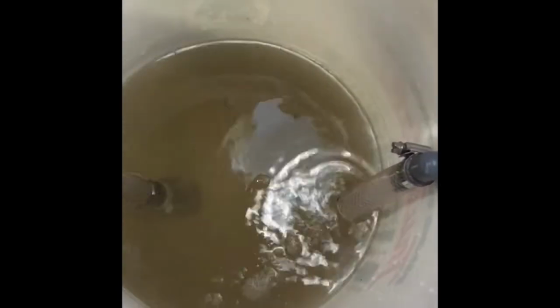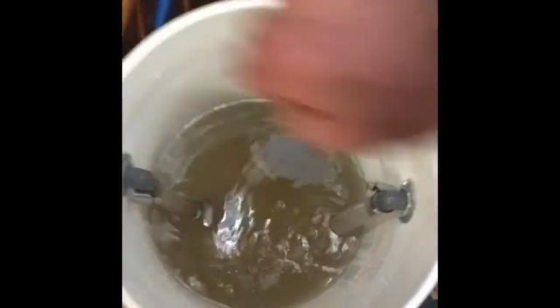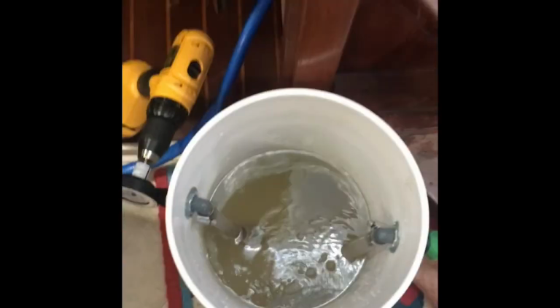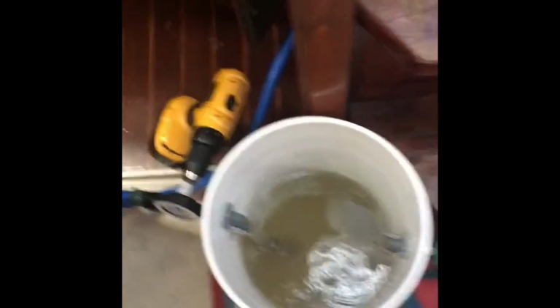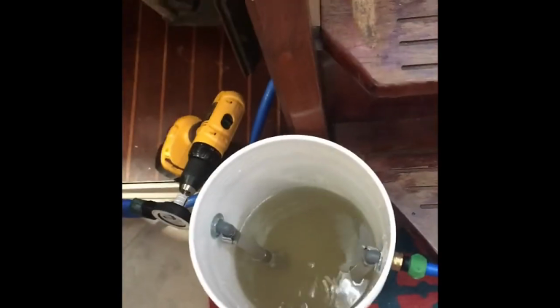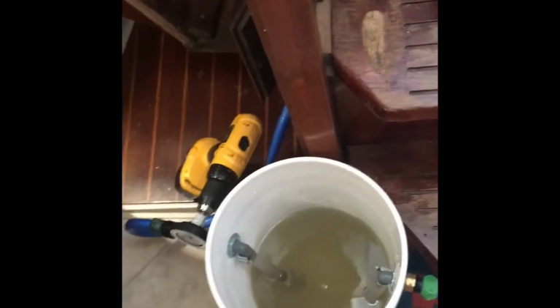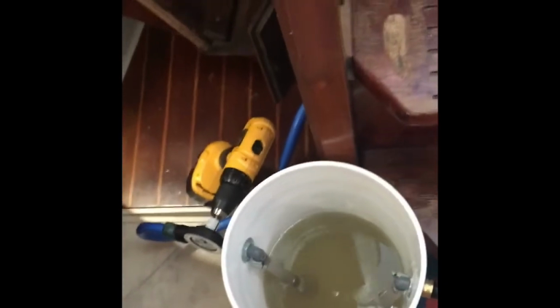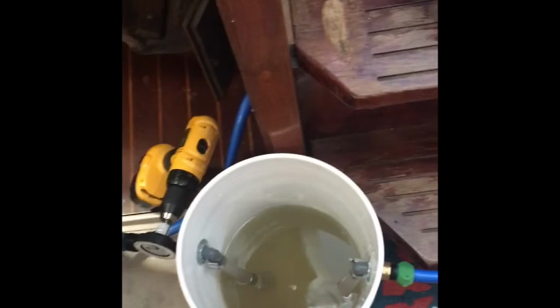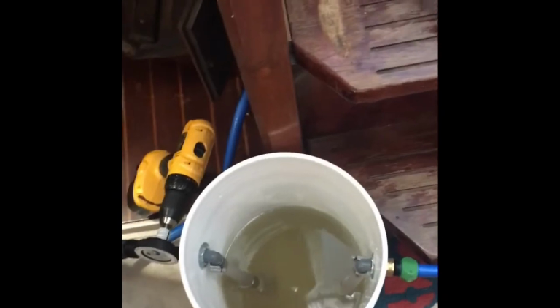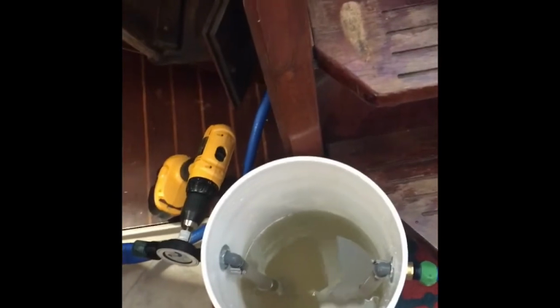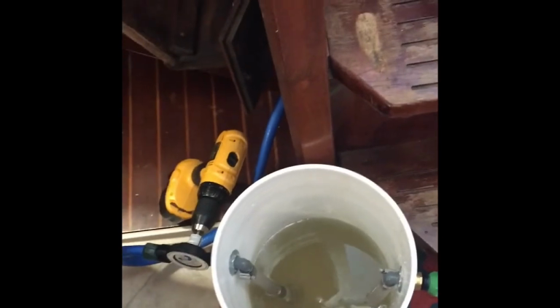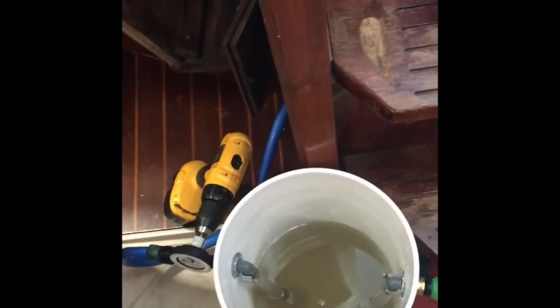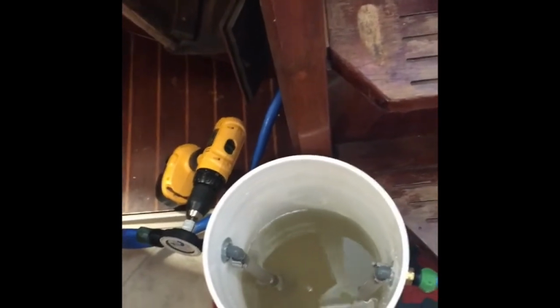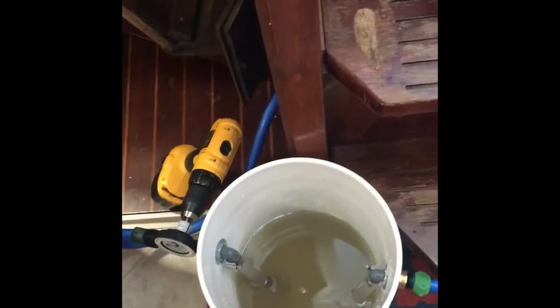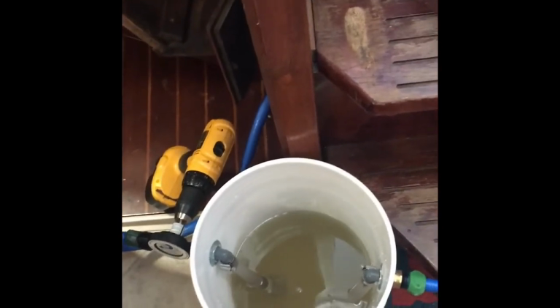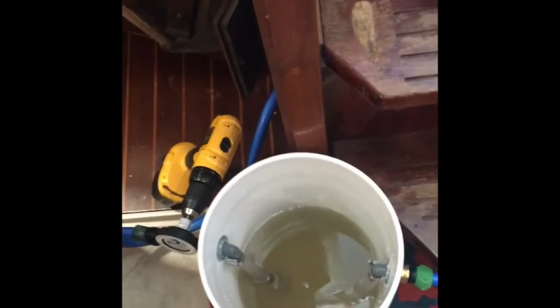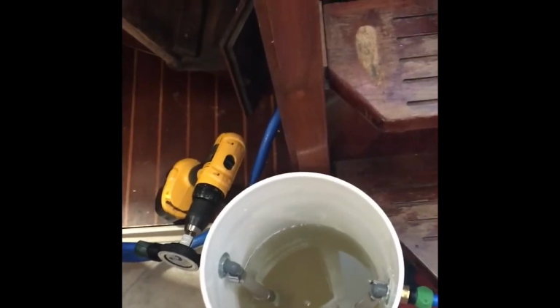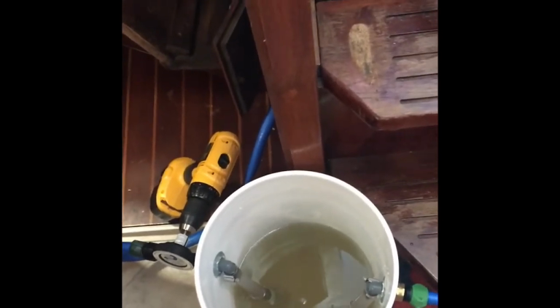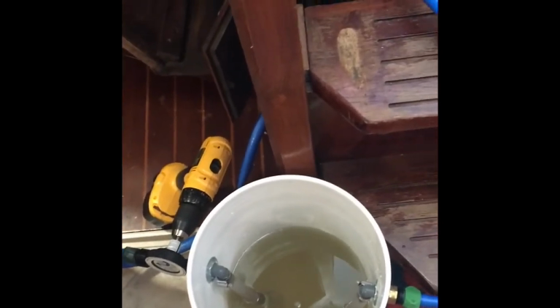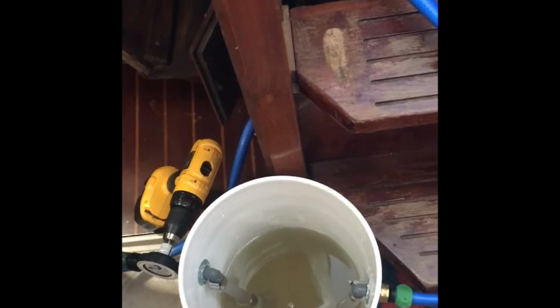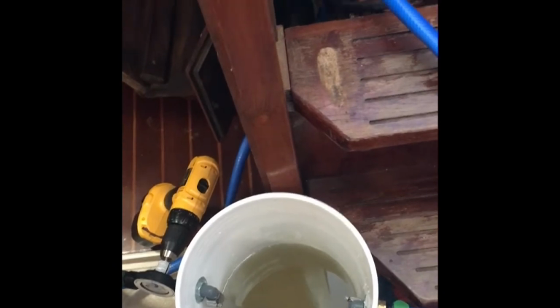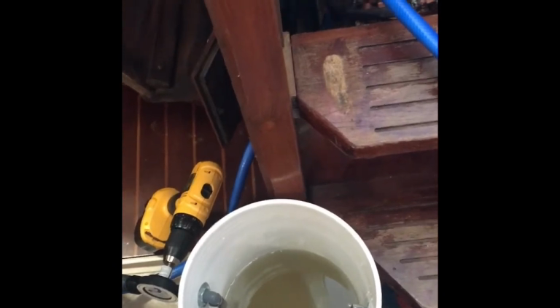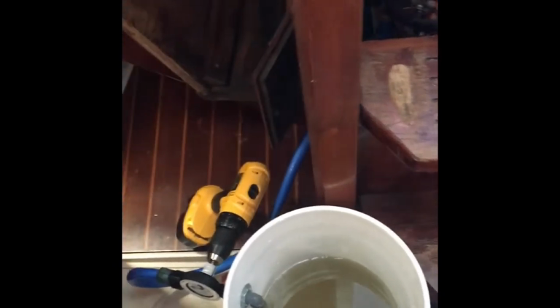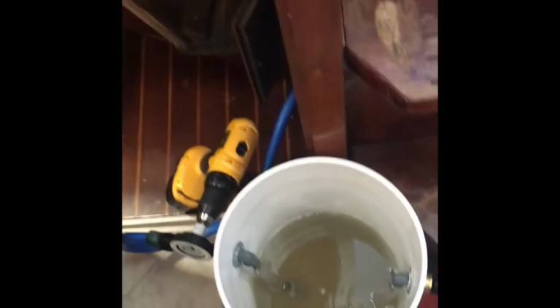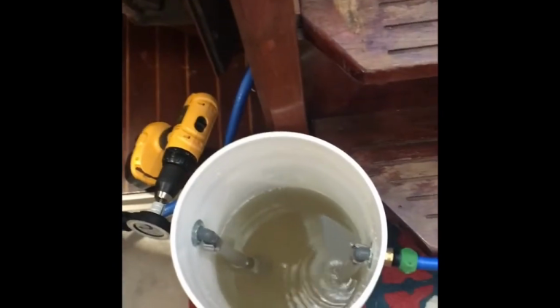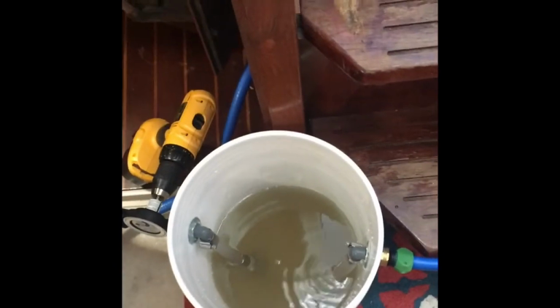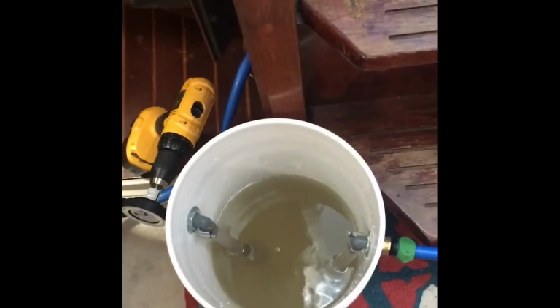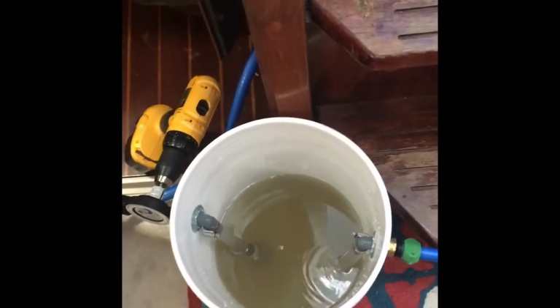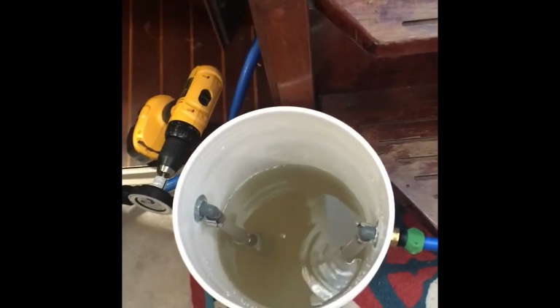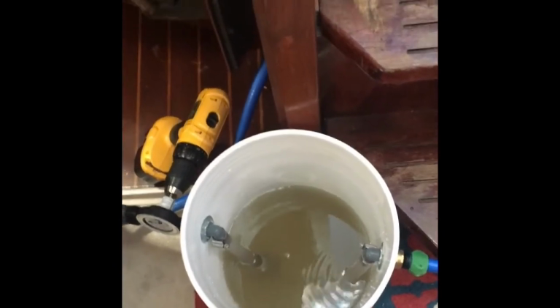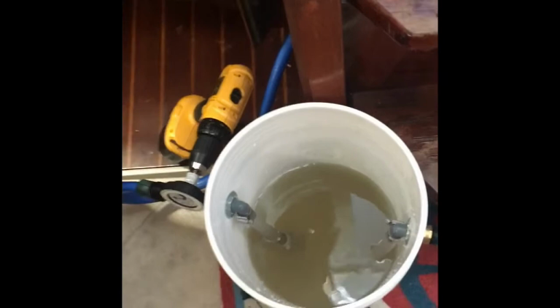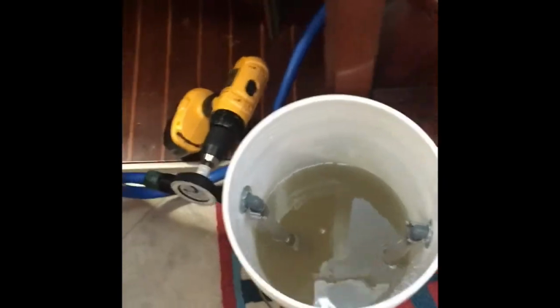I'll keep doing this on and off for about an hour. I'll run the pump 10 to 15 seconds to flush out the heat exchanger and bring in some cleaner Barnacle Buster.